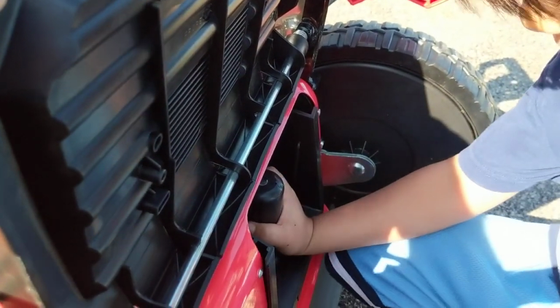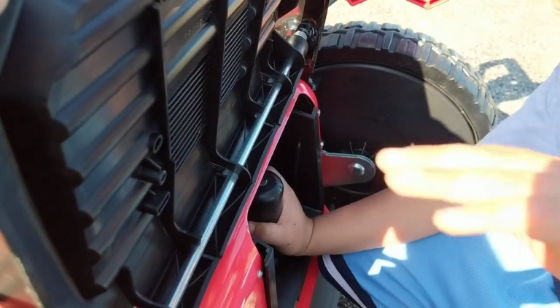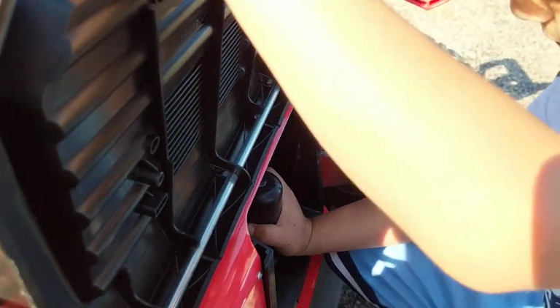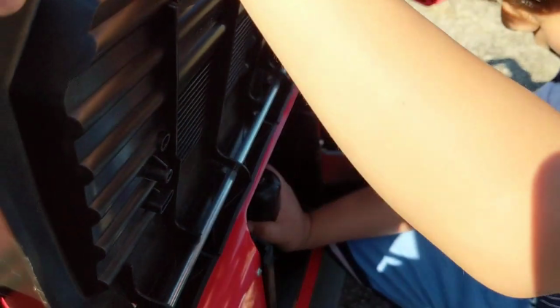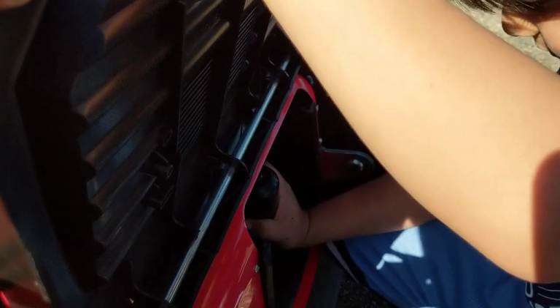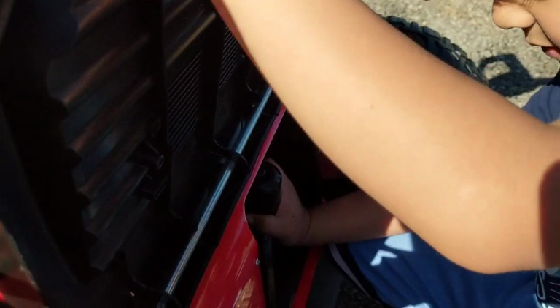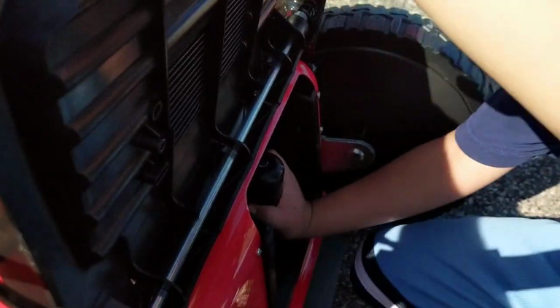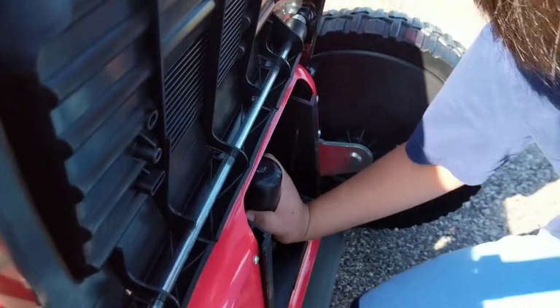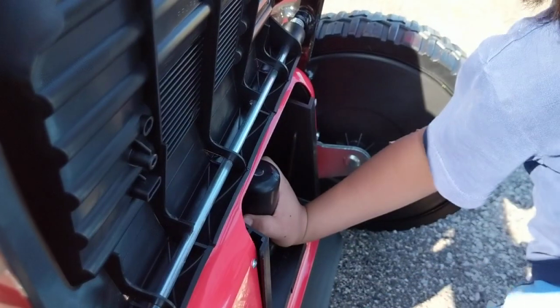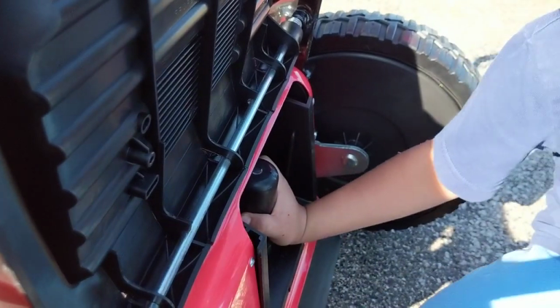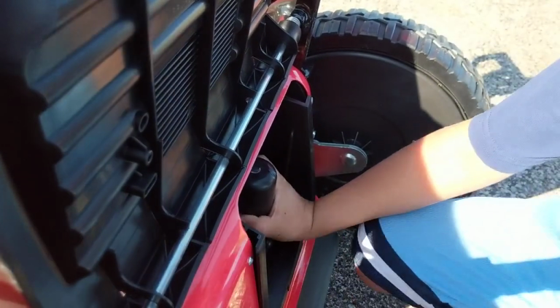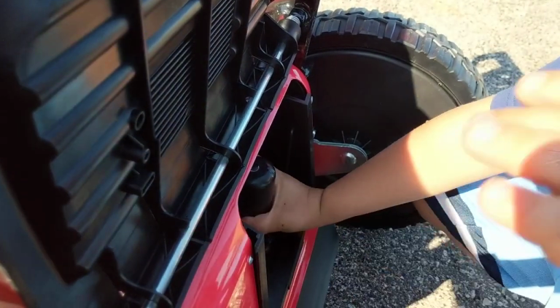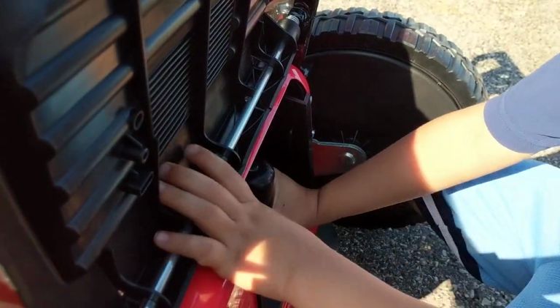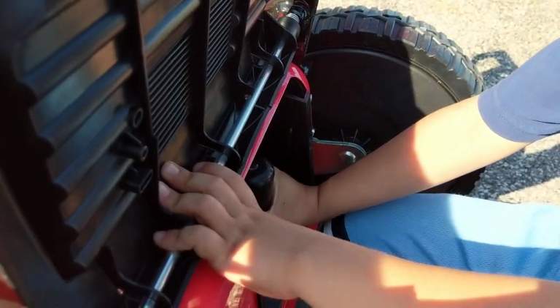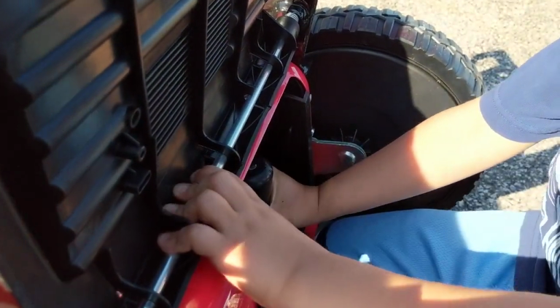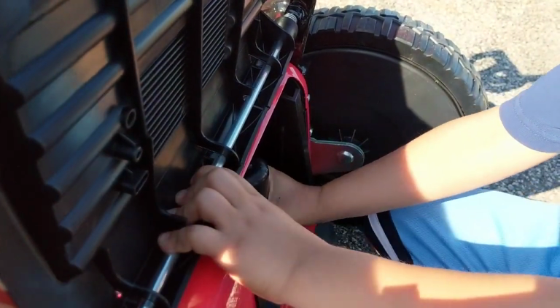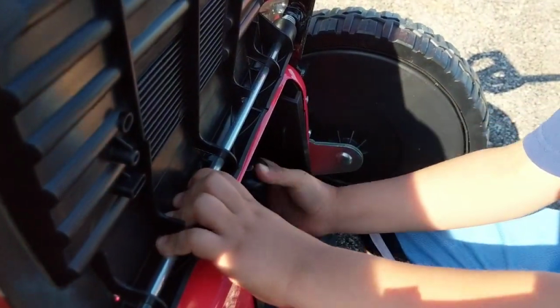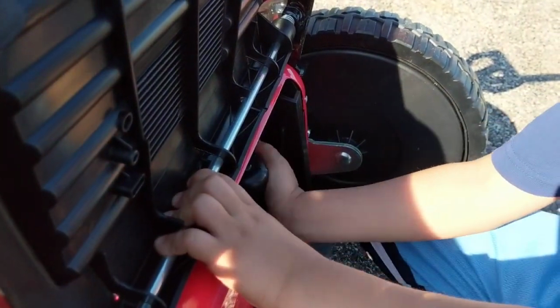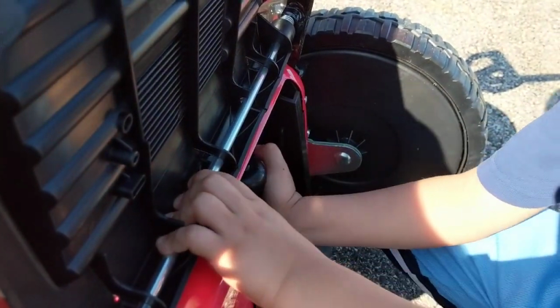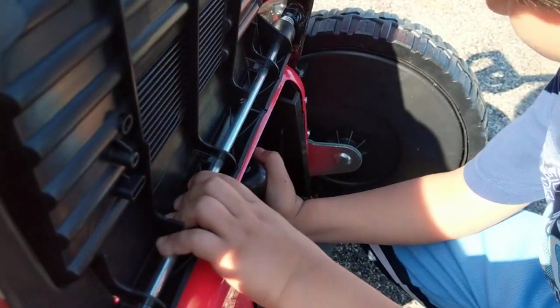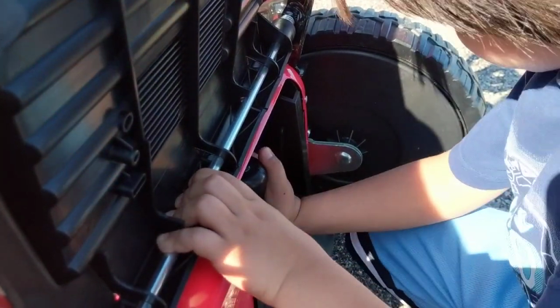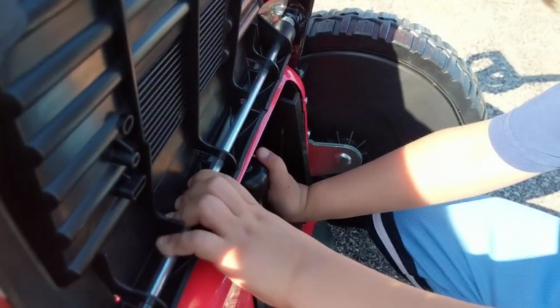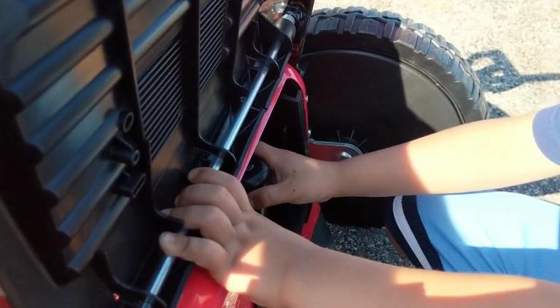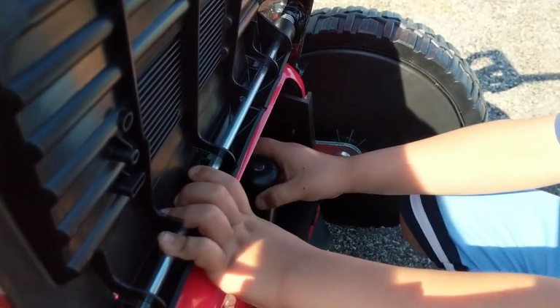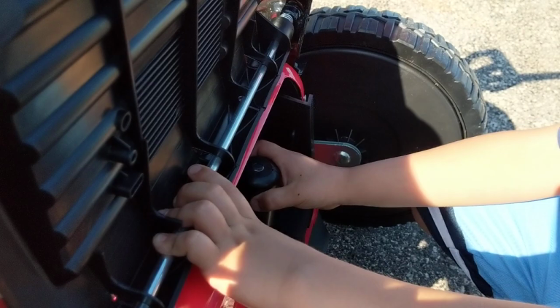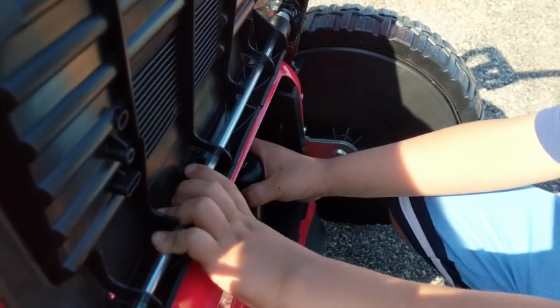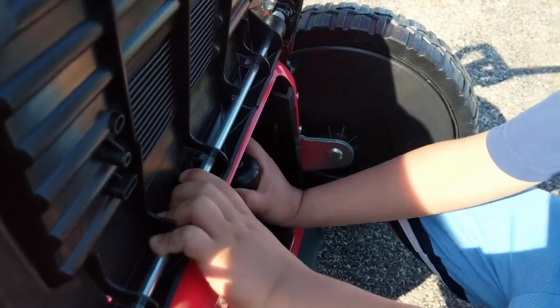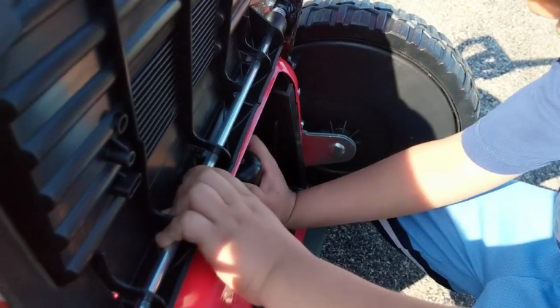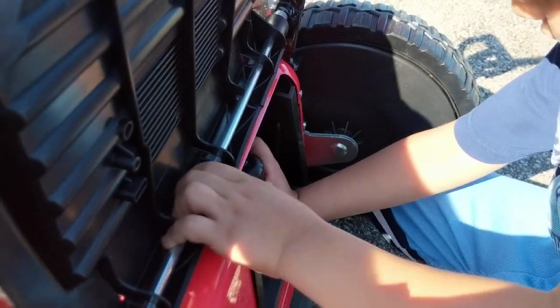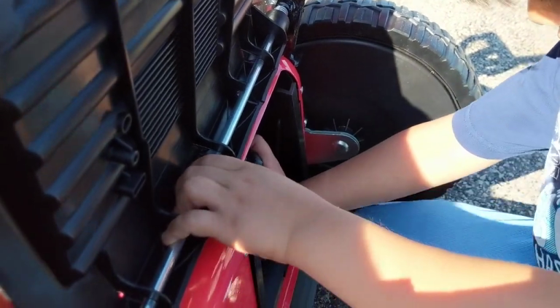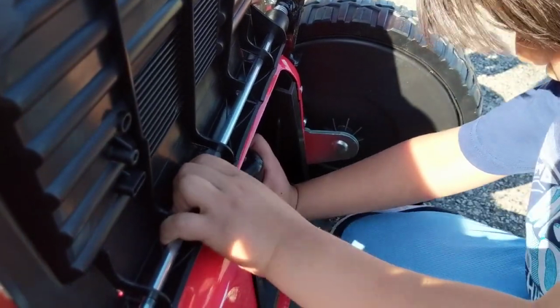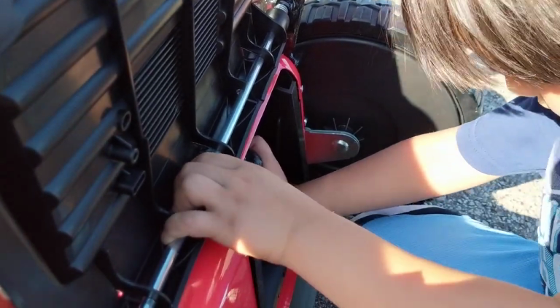Did you put it in? Did it click in? Click in? I think. There, it's clicked in. Can you take it out? No, it can't. Okay. It has to click in.